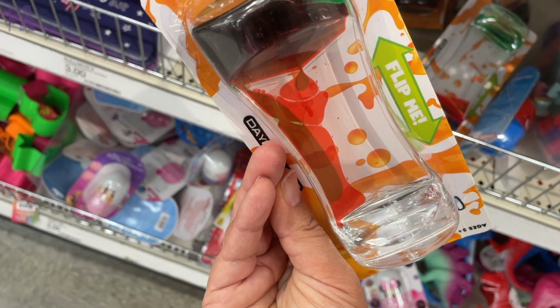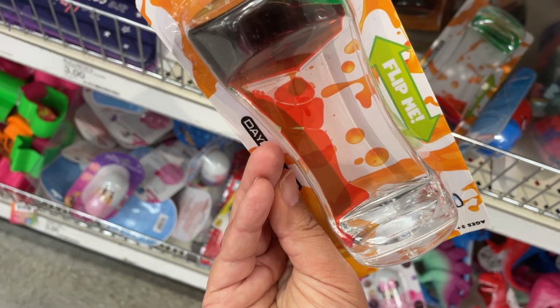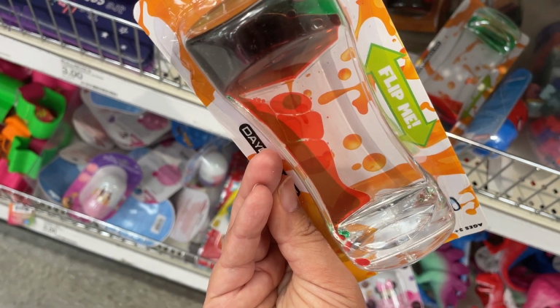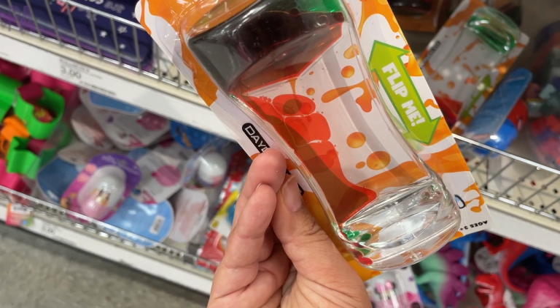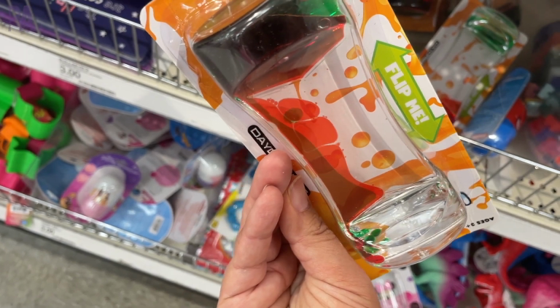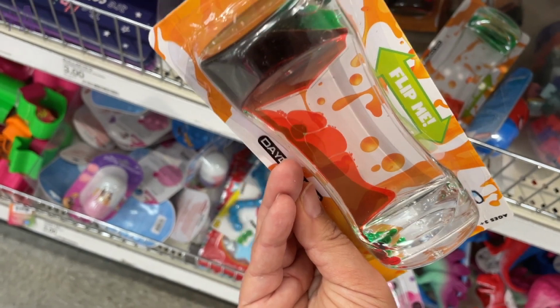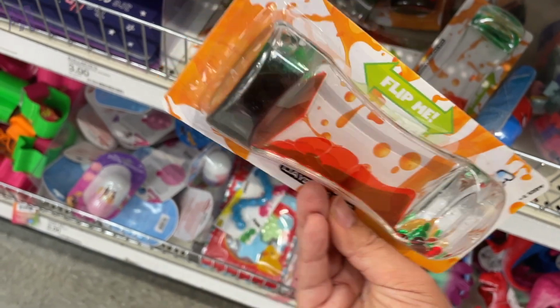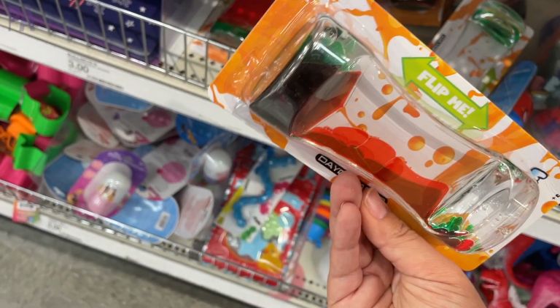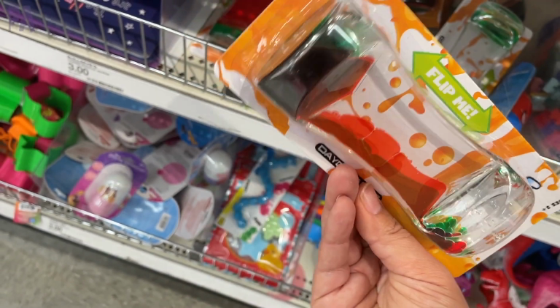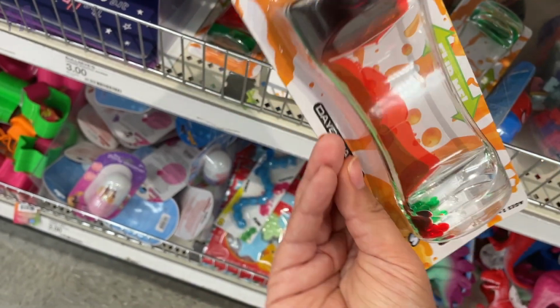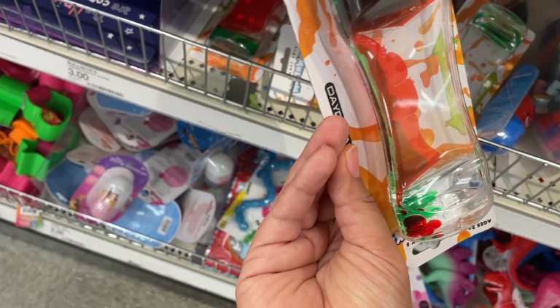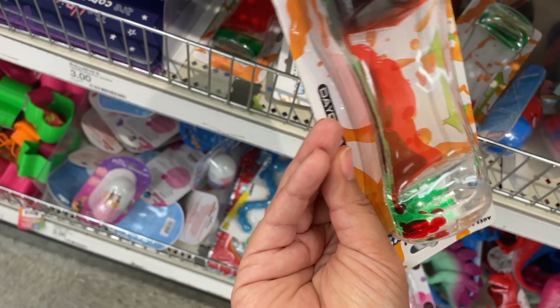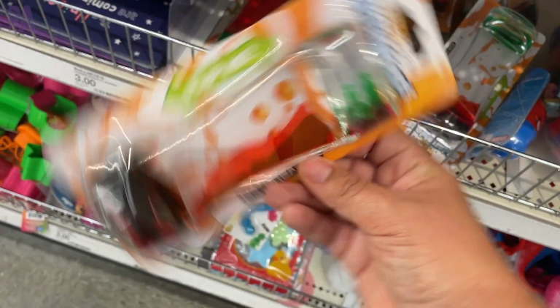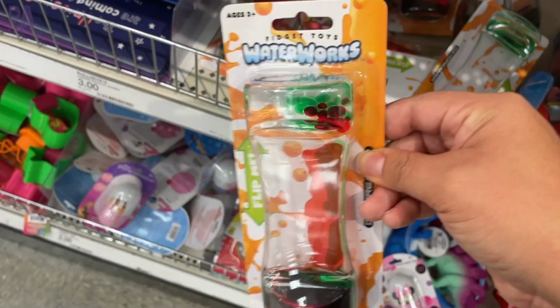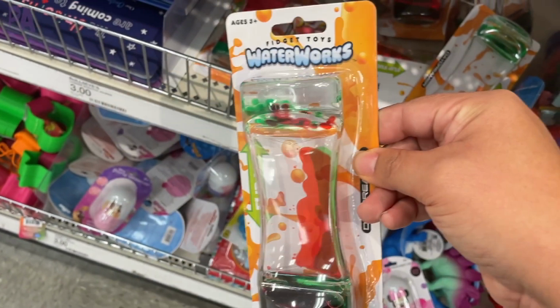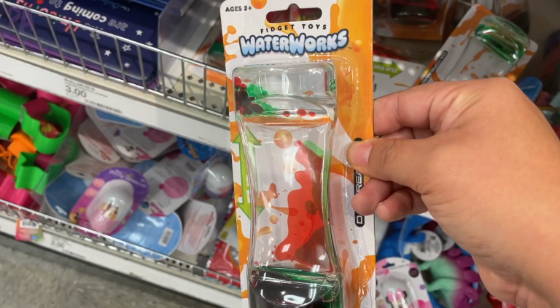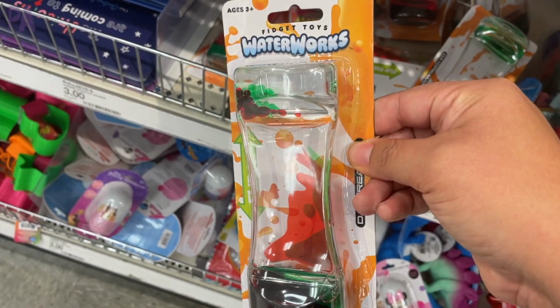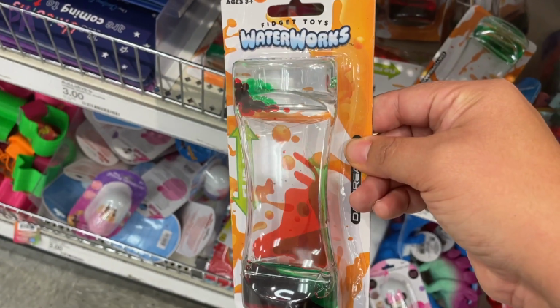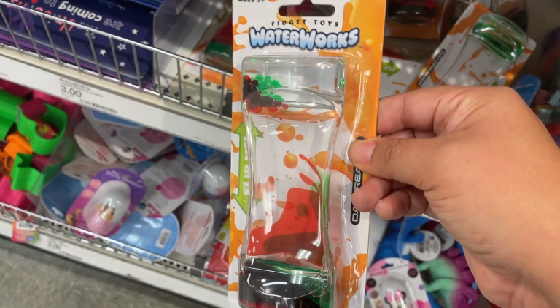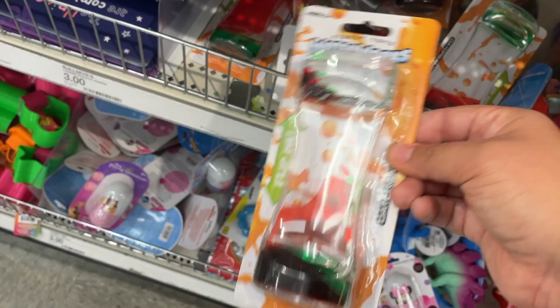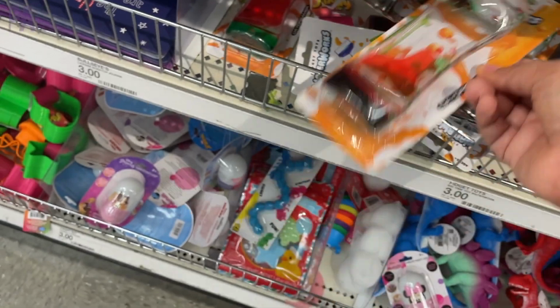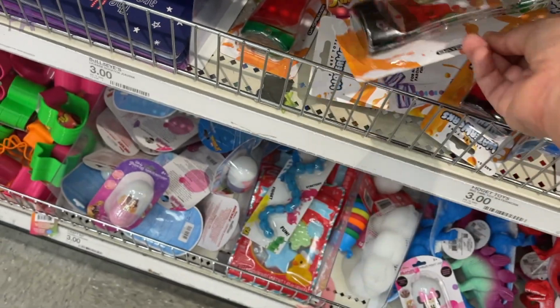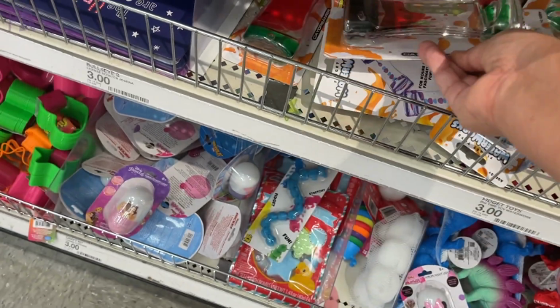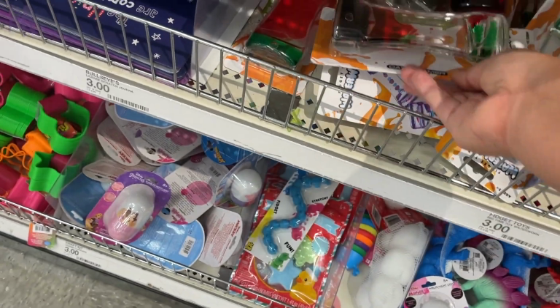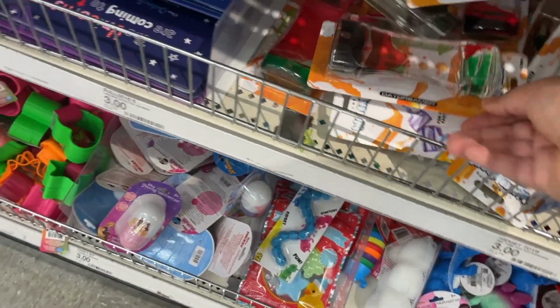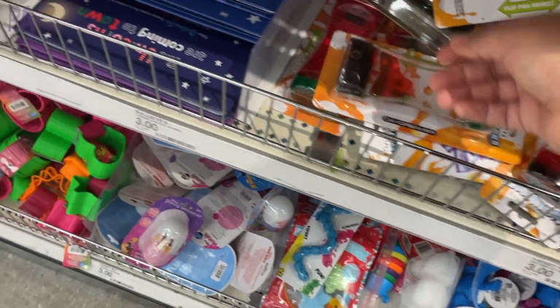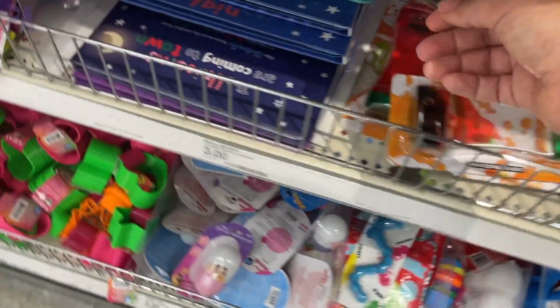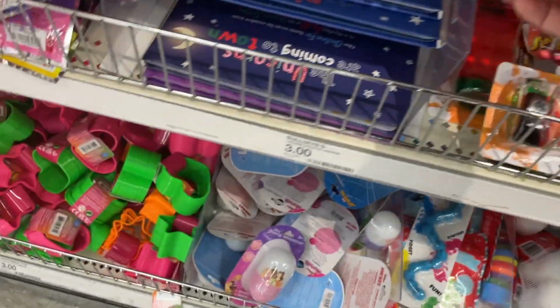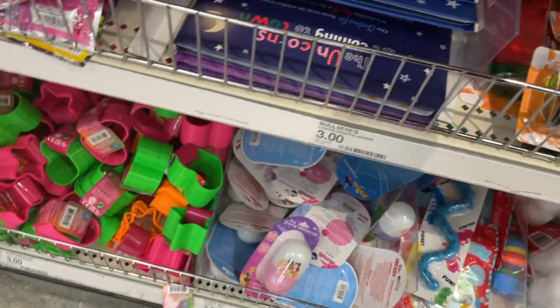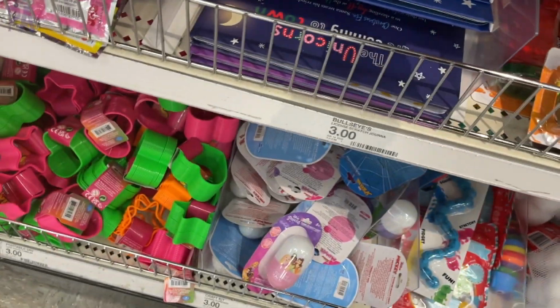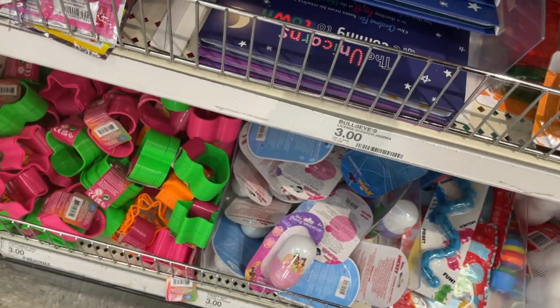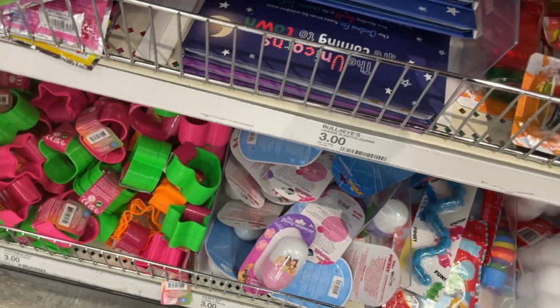Lots of different sensory toys this year — great stocking stuffer. My kids really like these. They just move and you can be mesmerized by them for a long time.